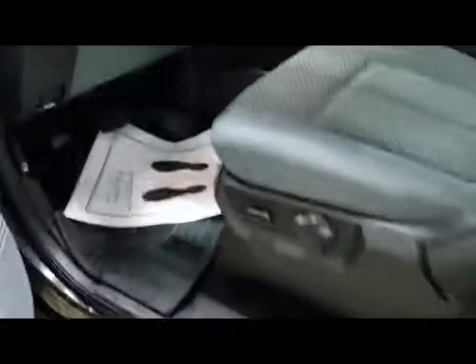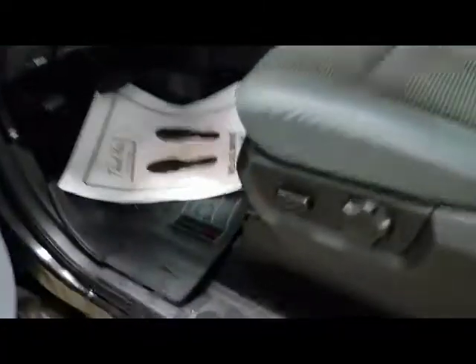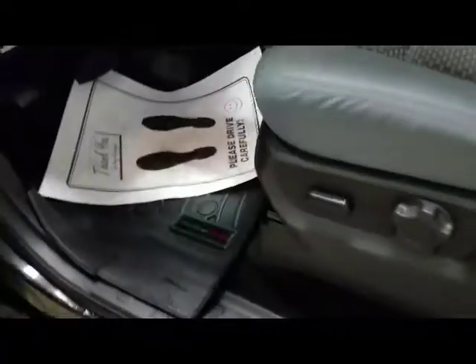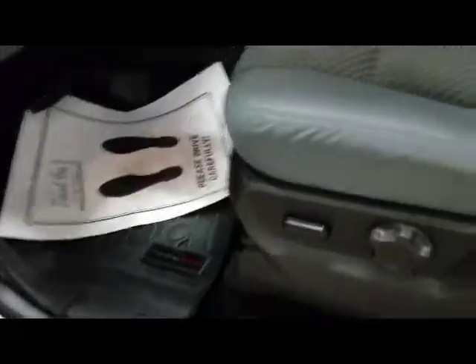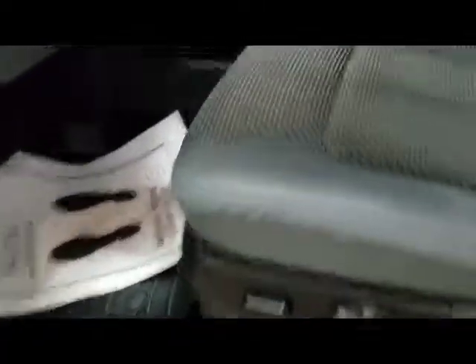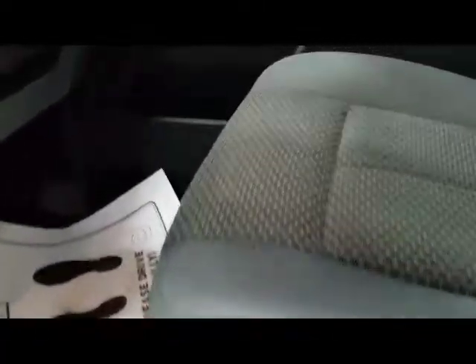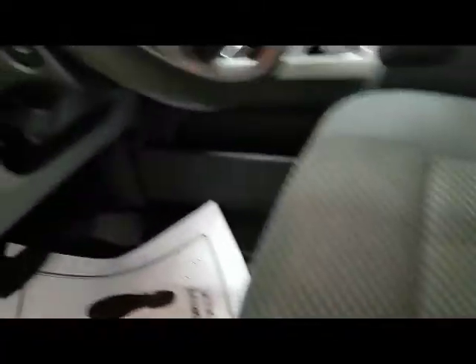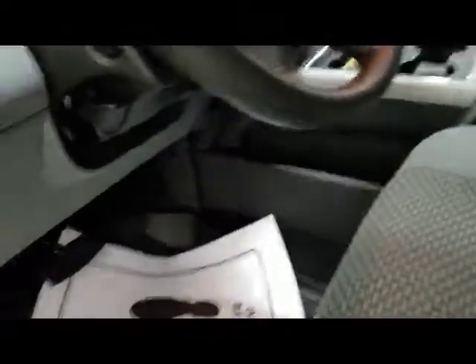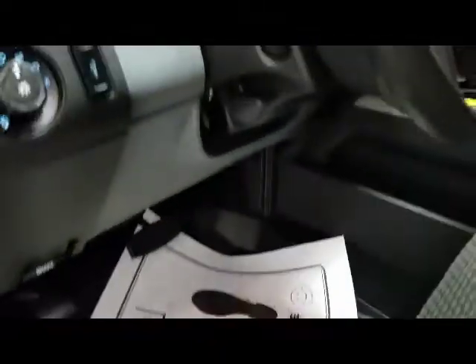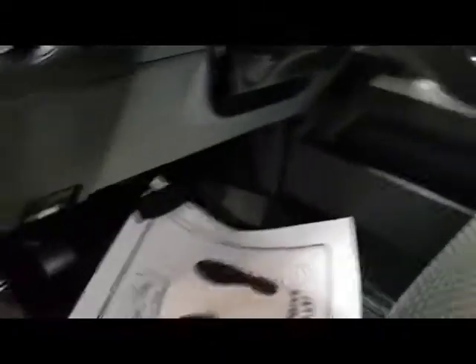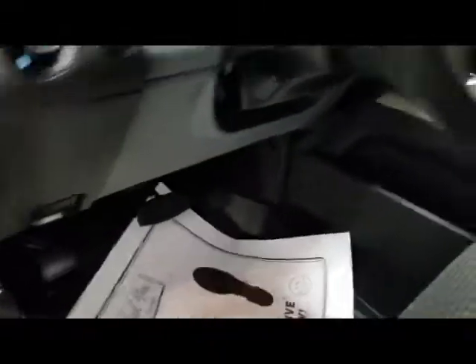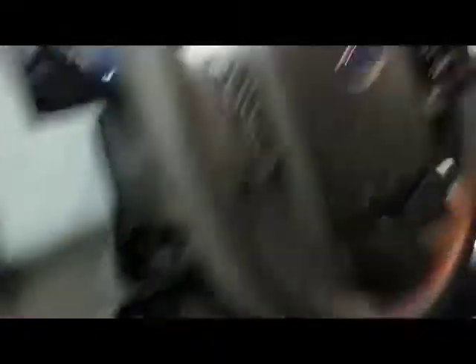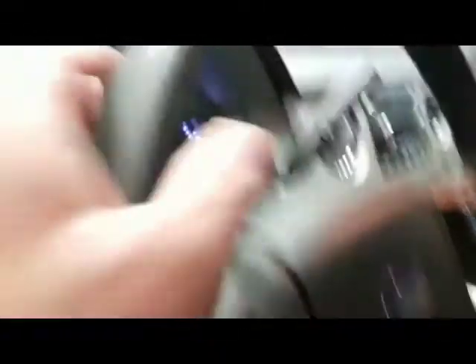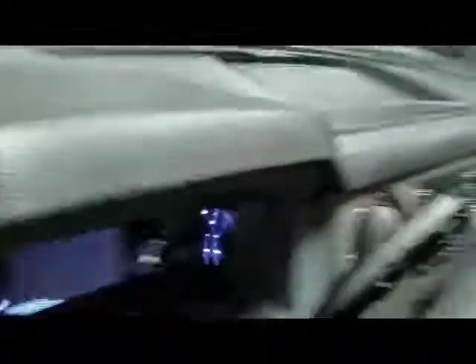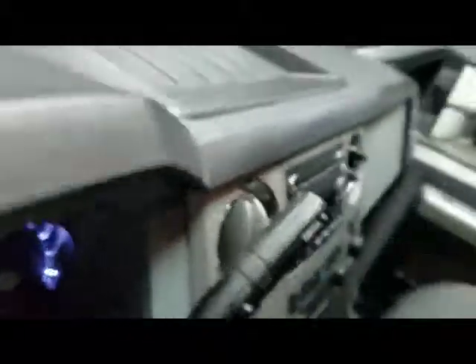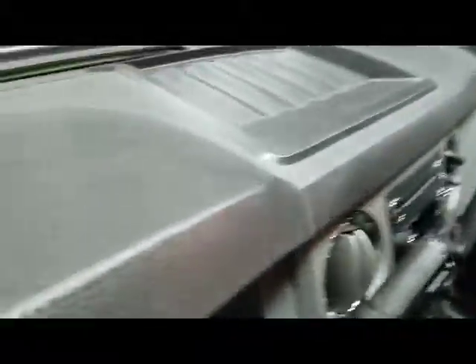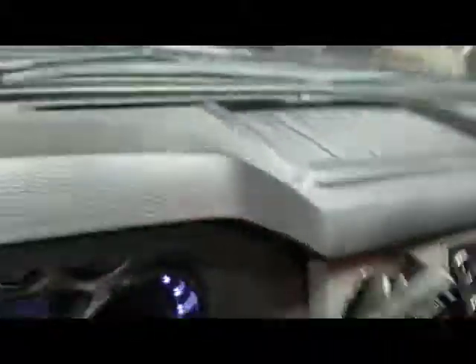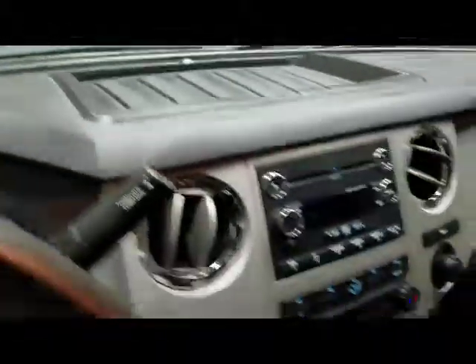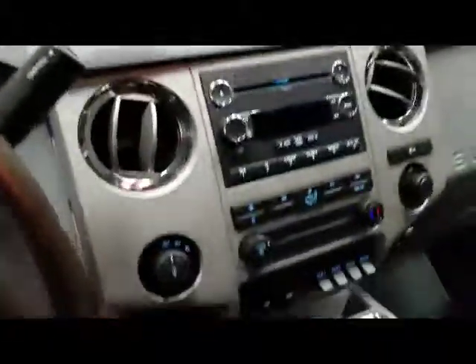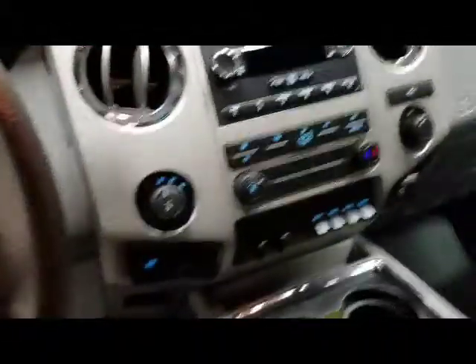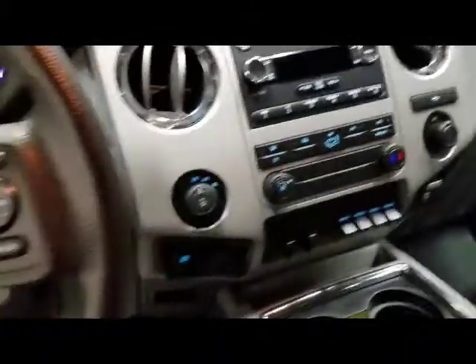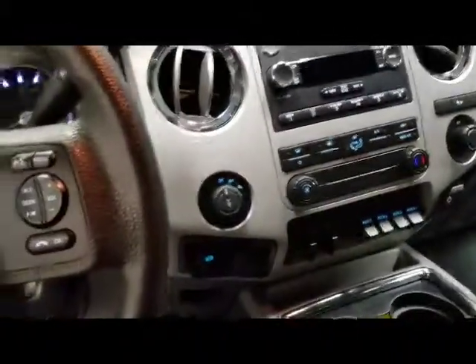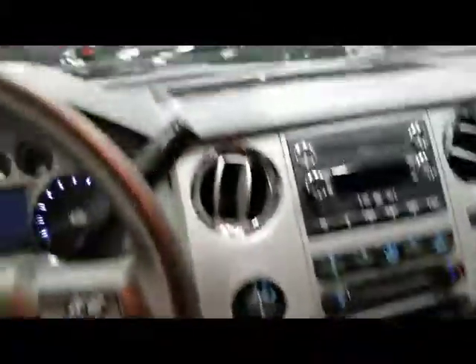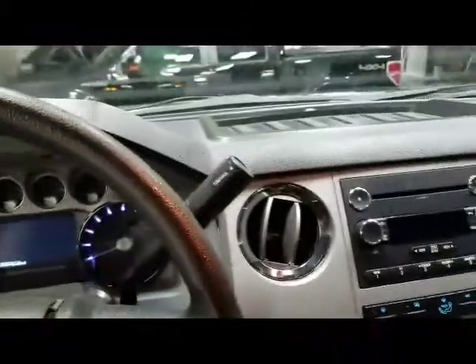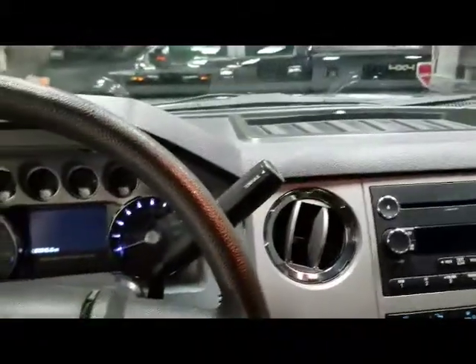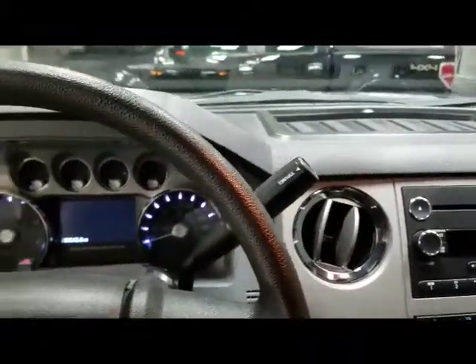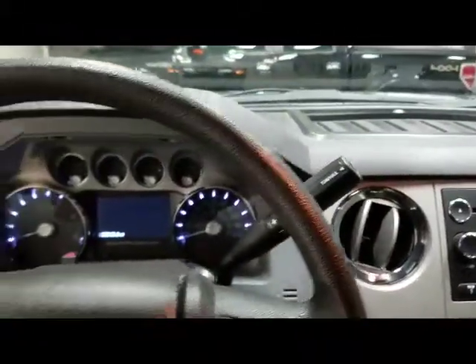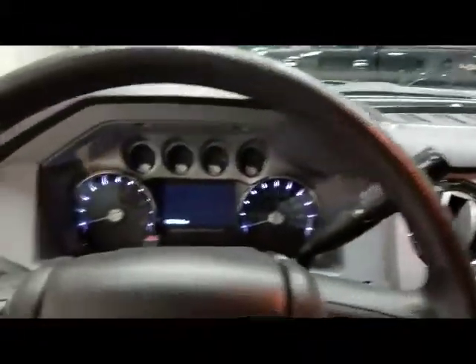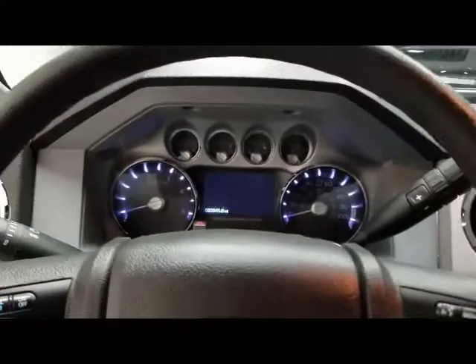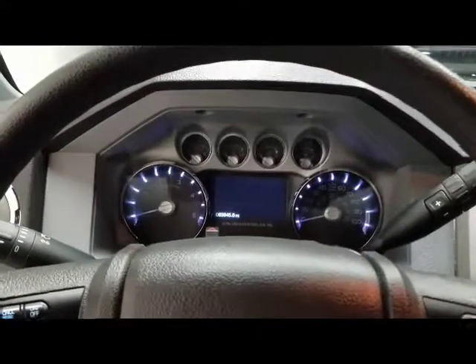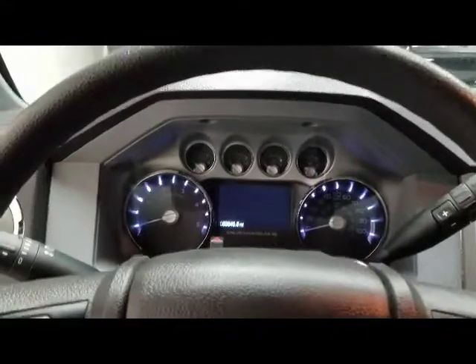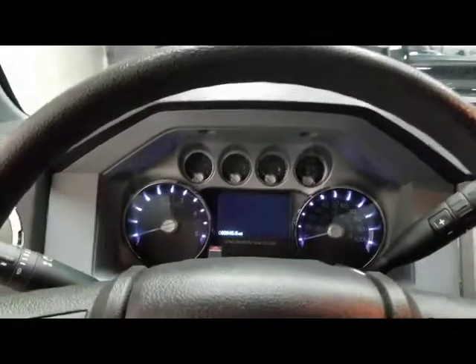It does have WeatherTech mats. Just a really nice truck, well-maintained truck.